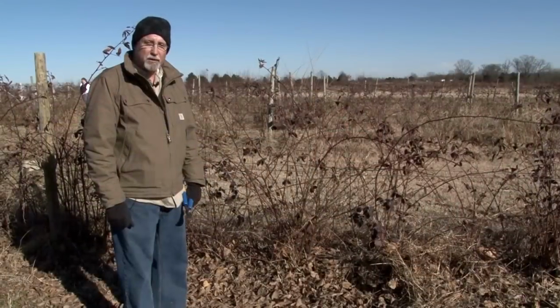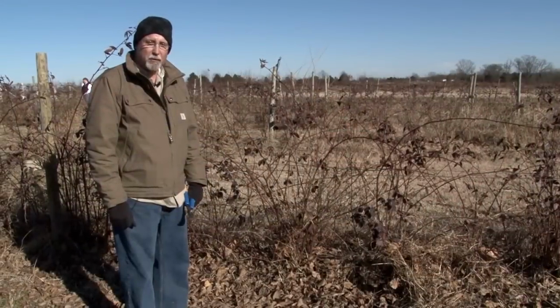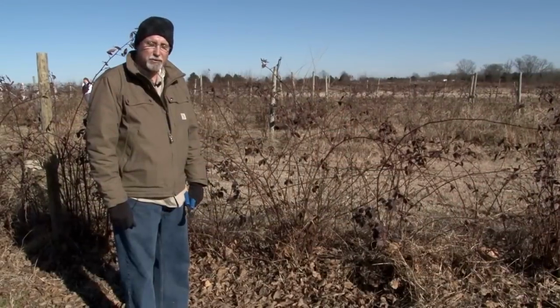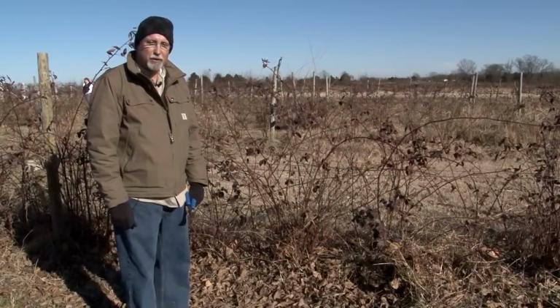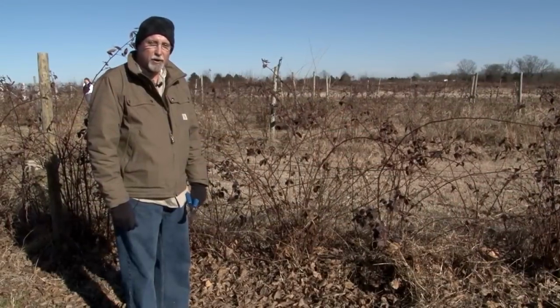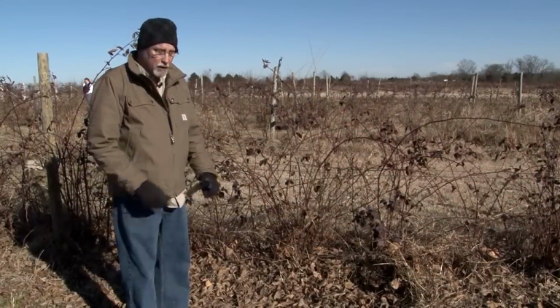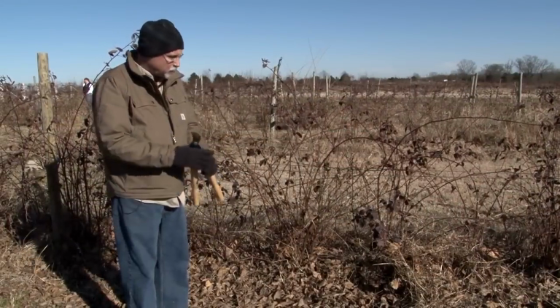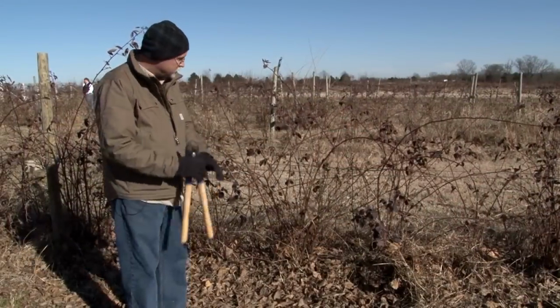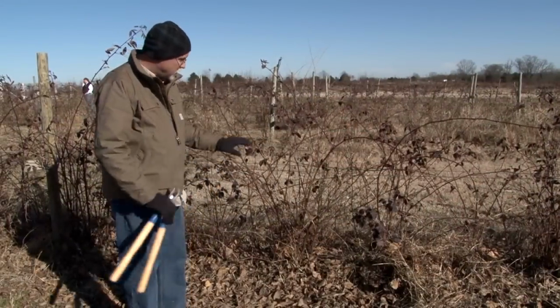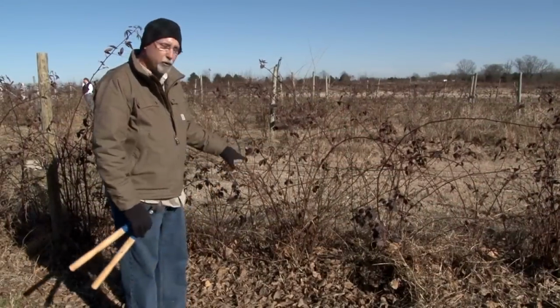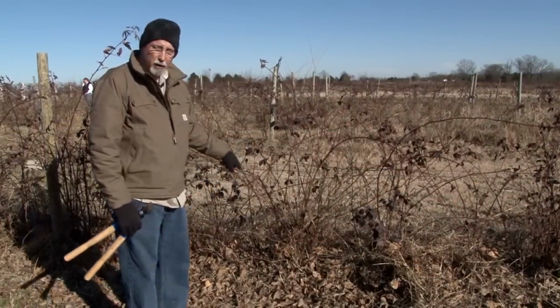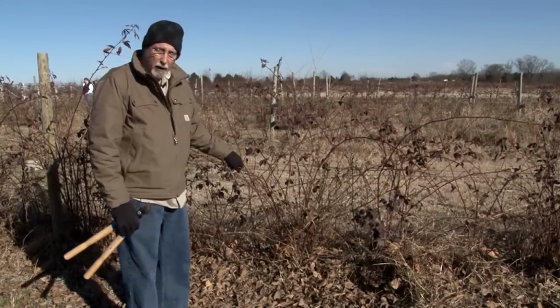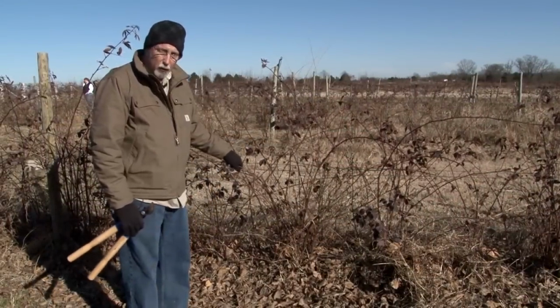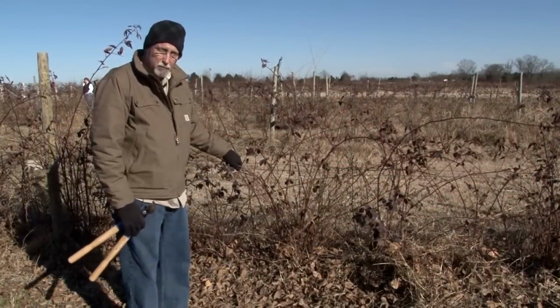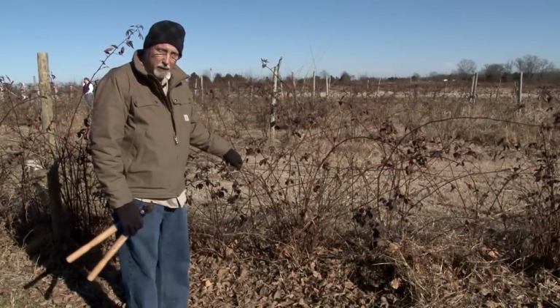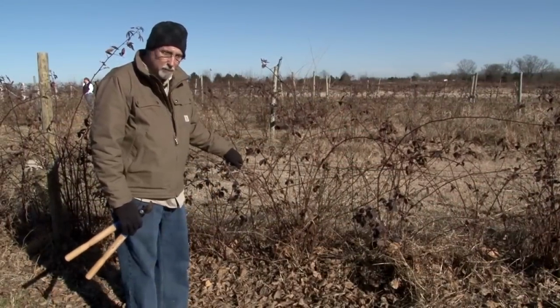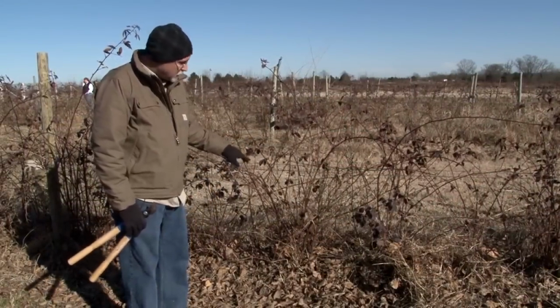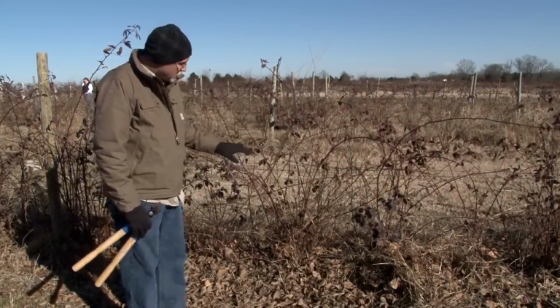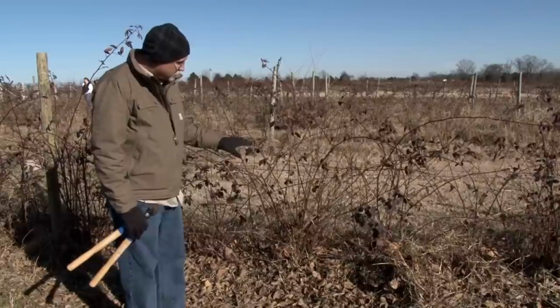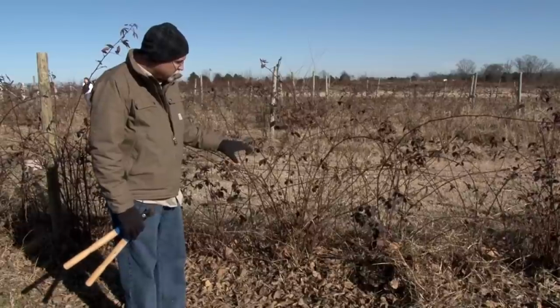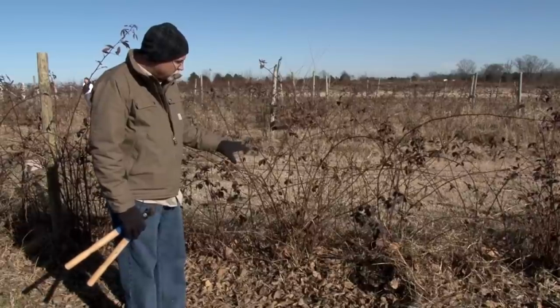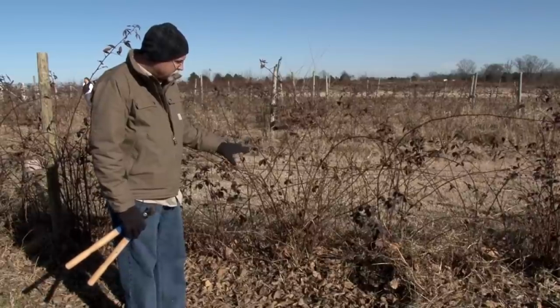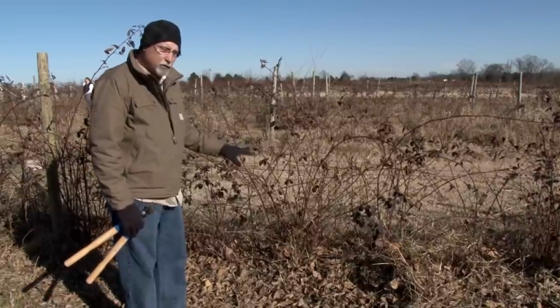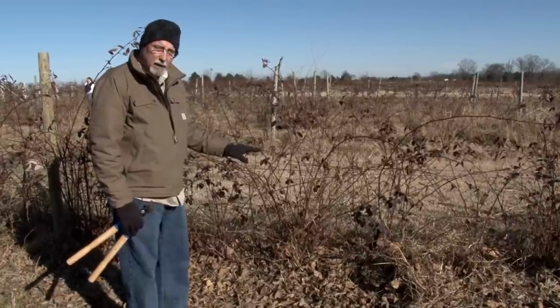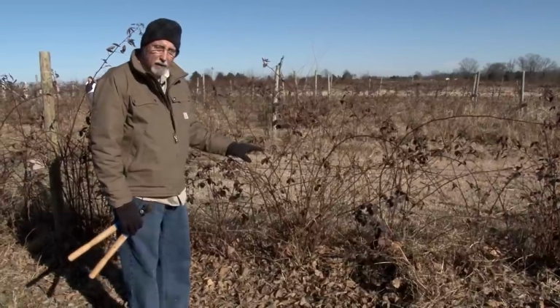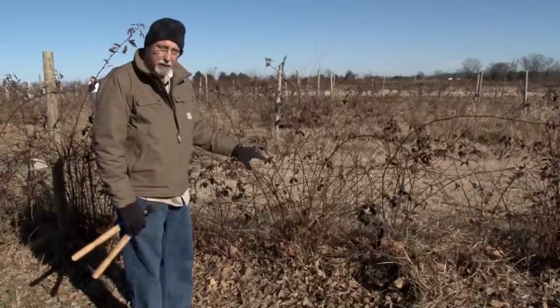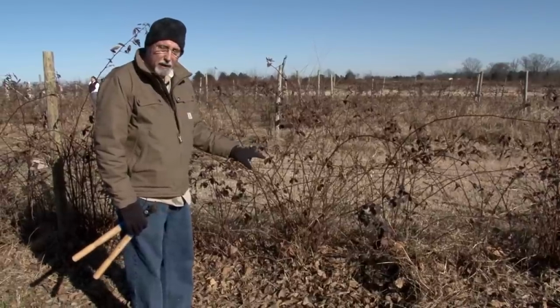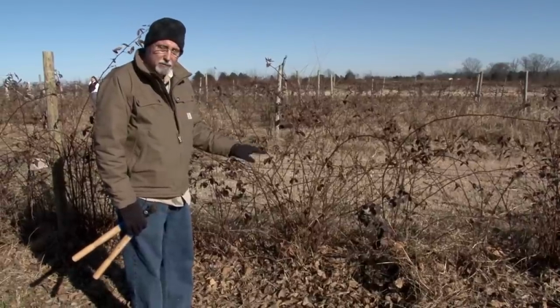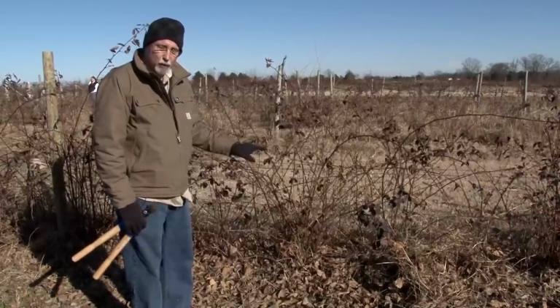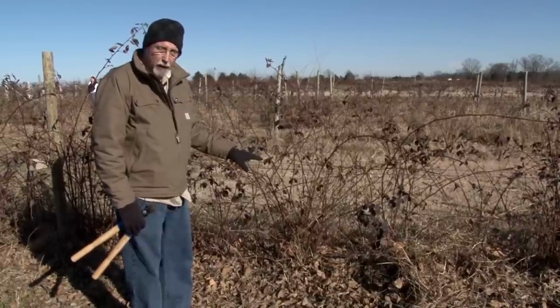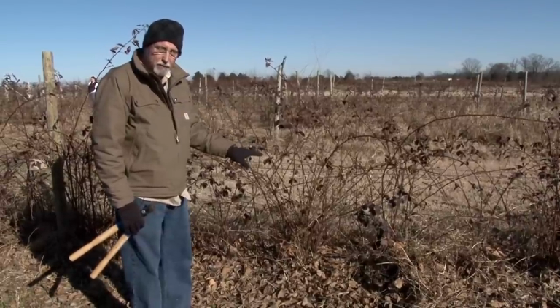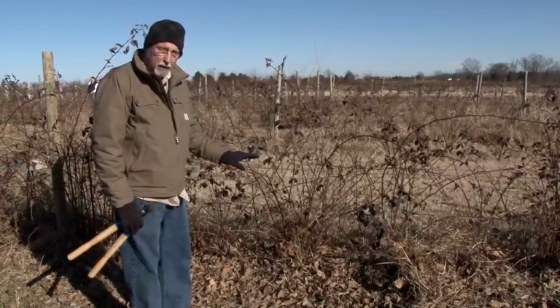Today we're in central Arkansas and we're going to show you how to prune a thornless blackberry. First of all, what we'd like to do is take out our spent canes, or spent floricanes.